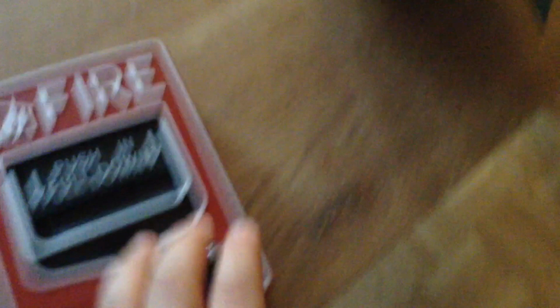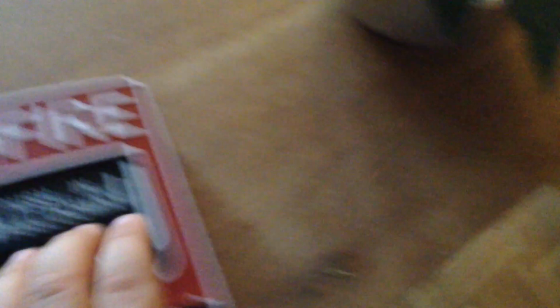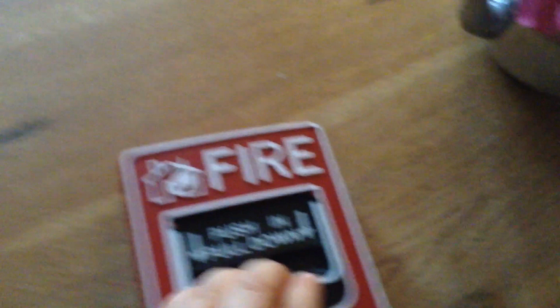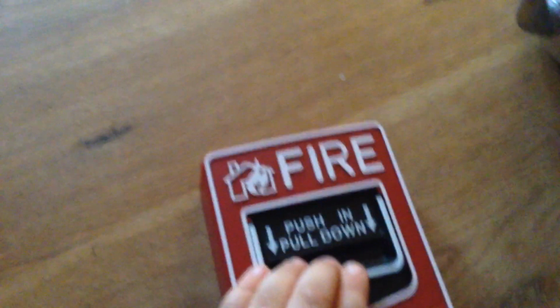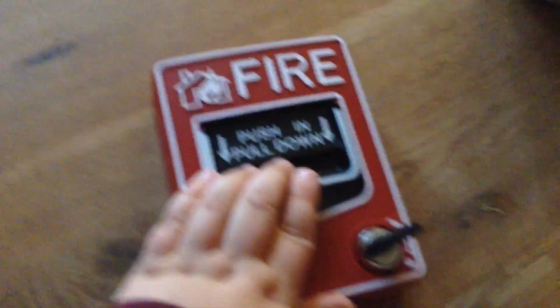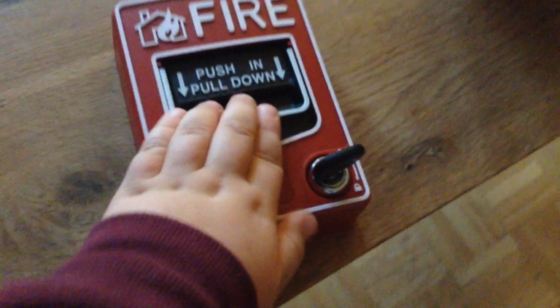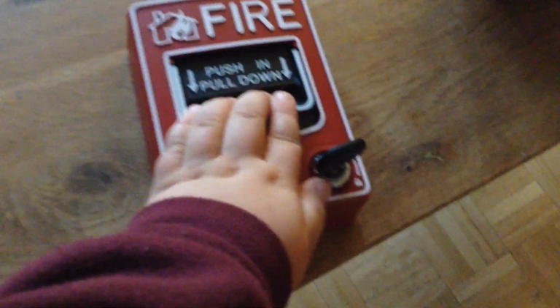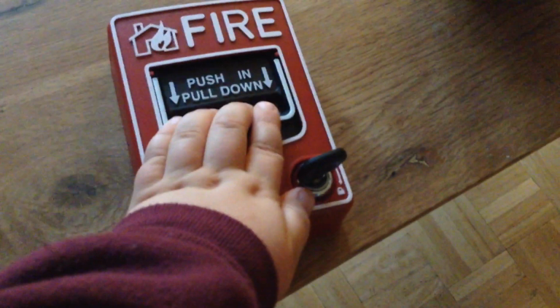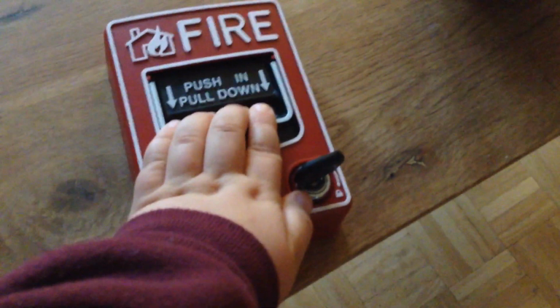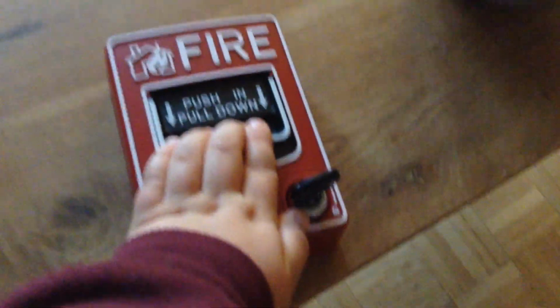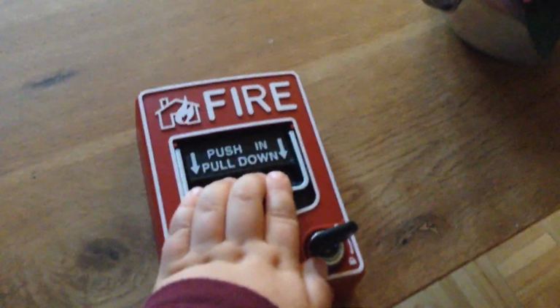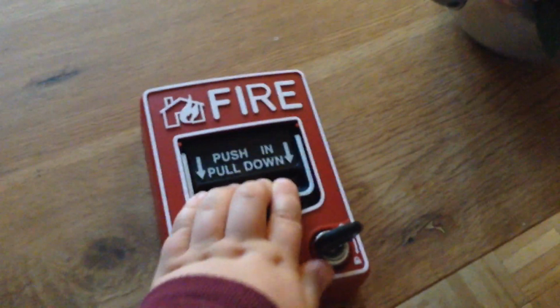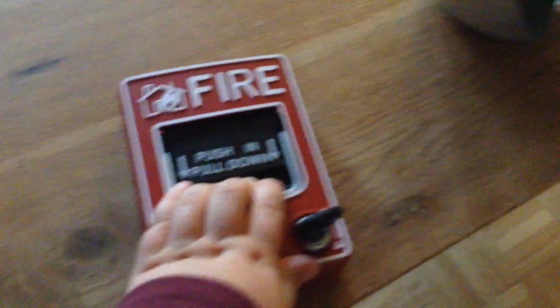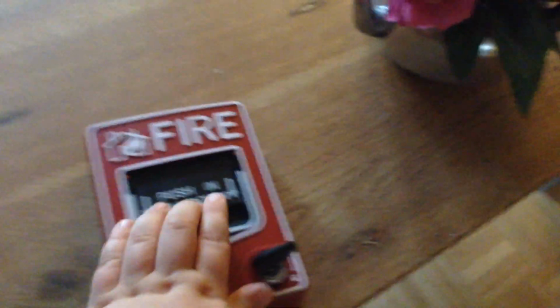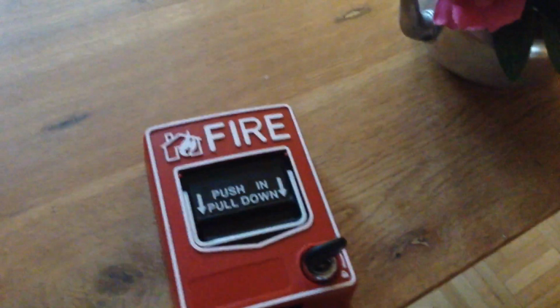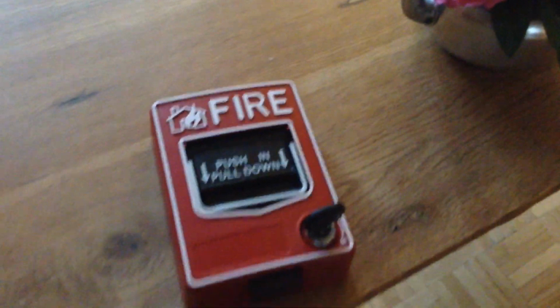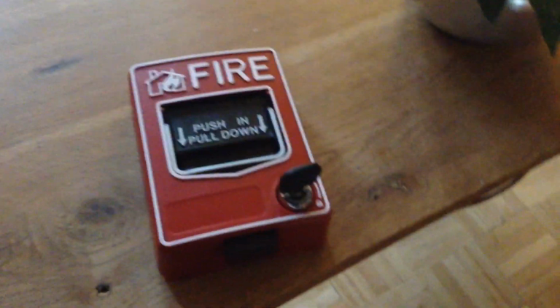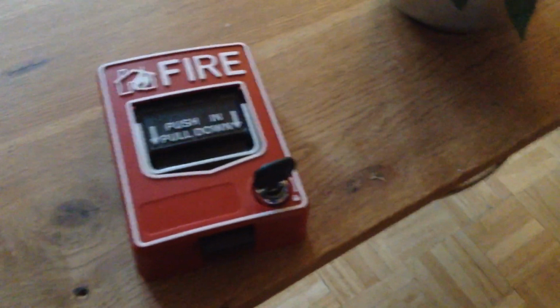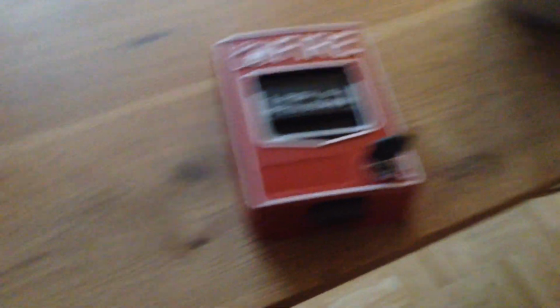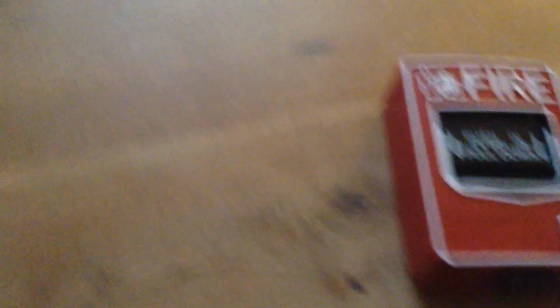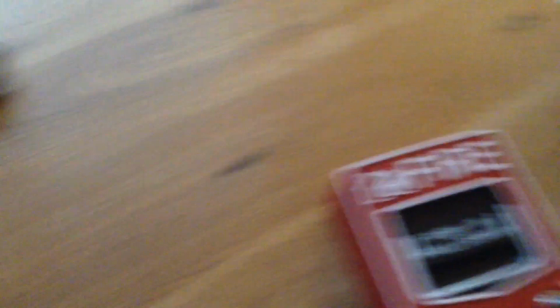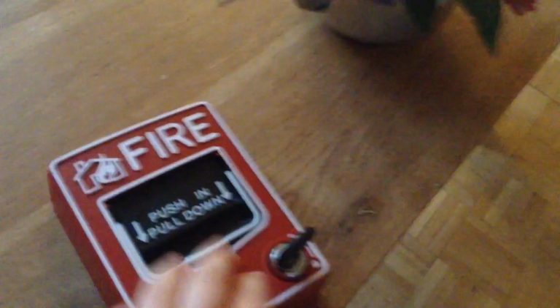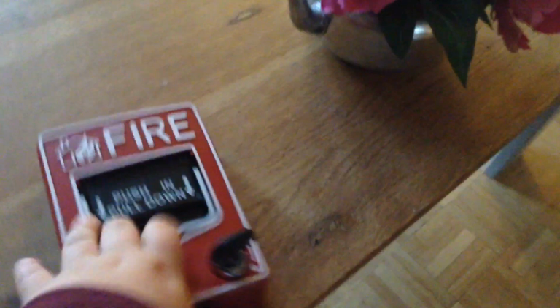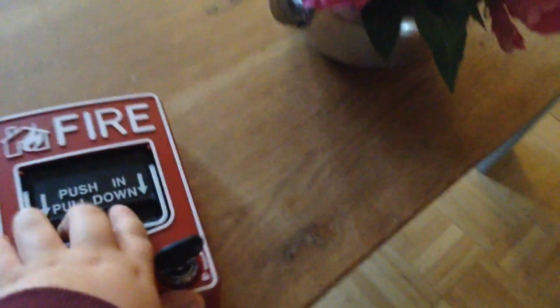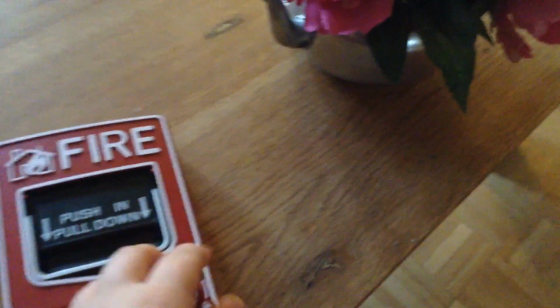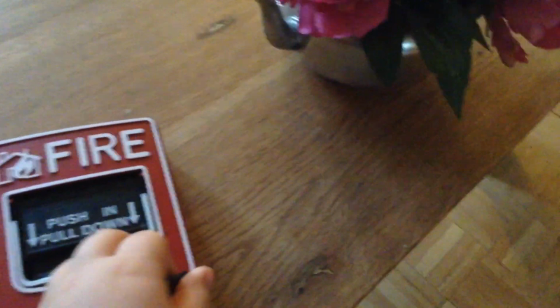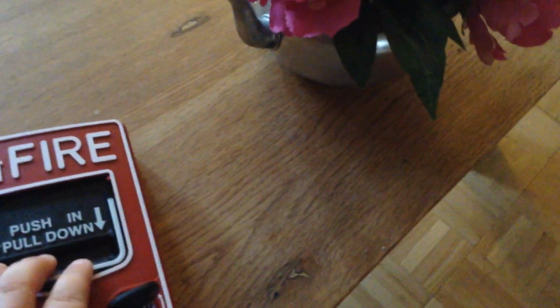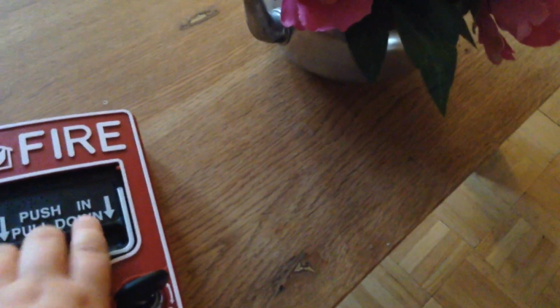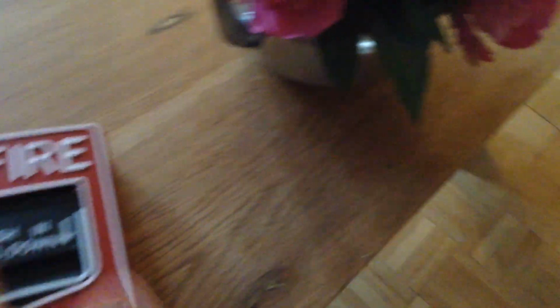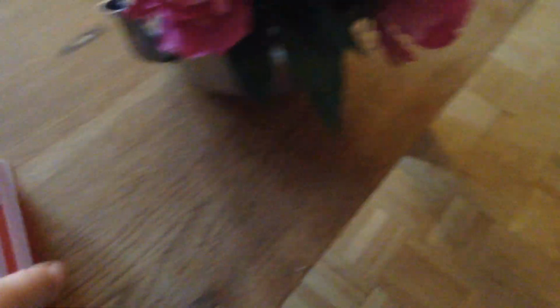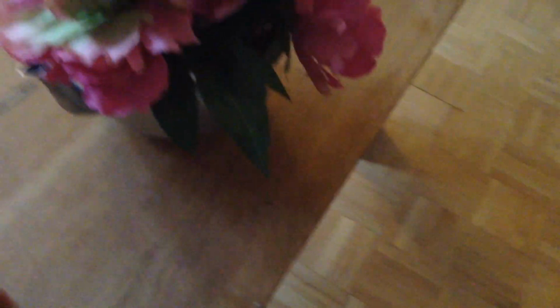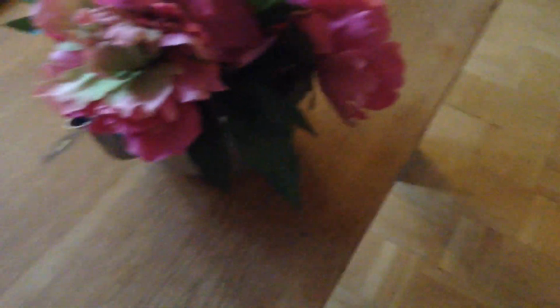And I'm going to pull it in 3, 2, 1. There, it's pulled. So I'll try and undo this.